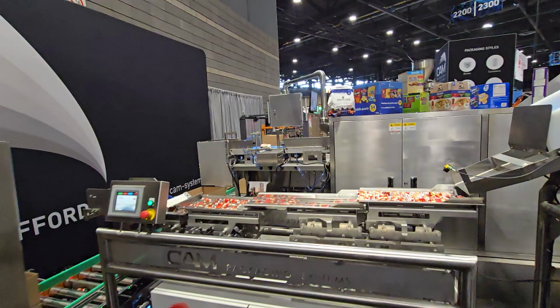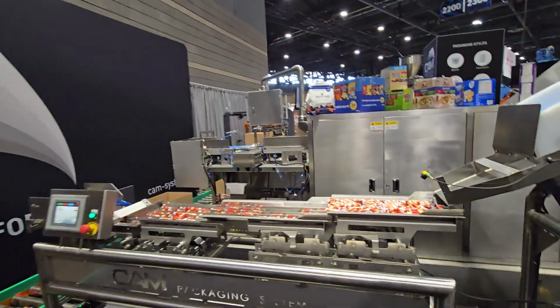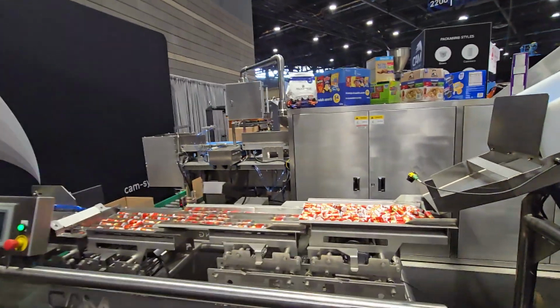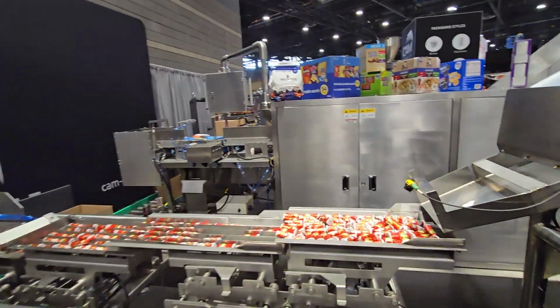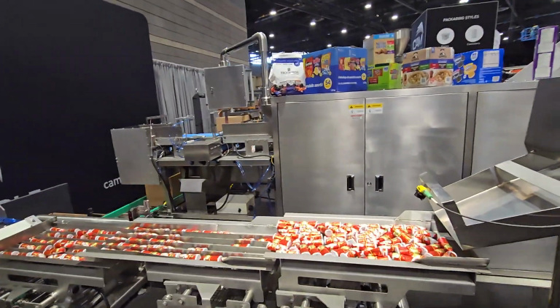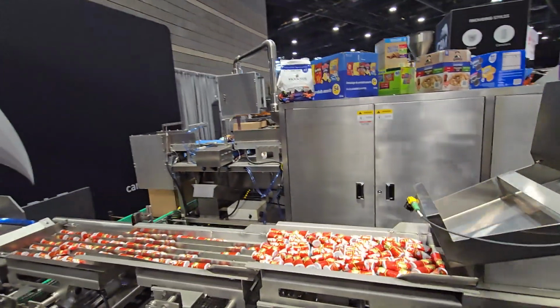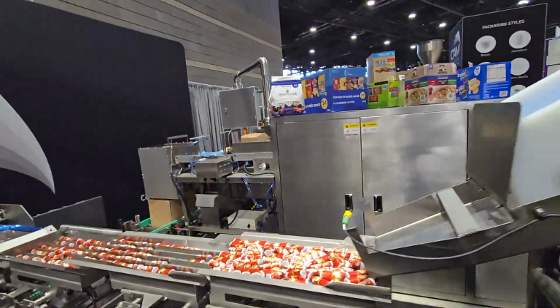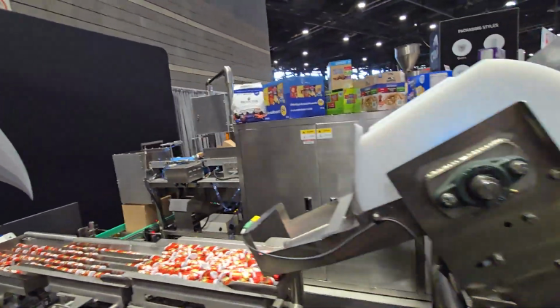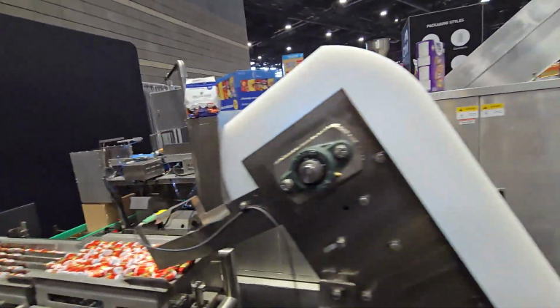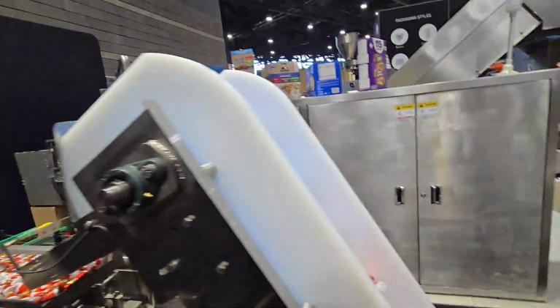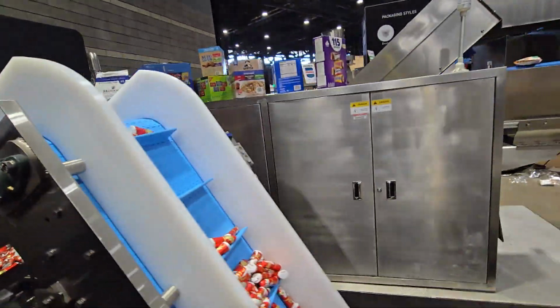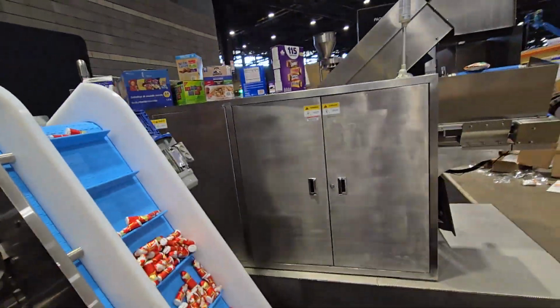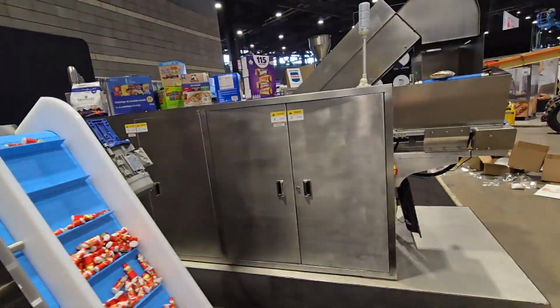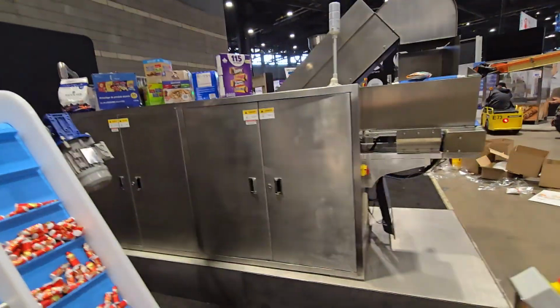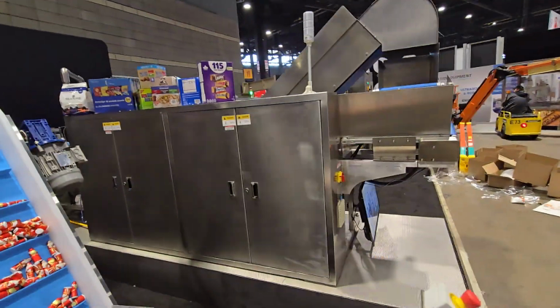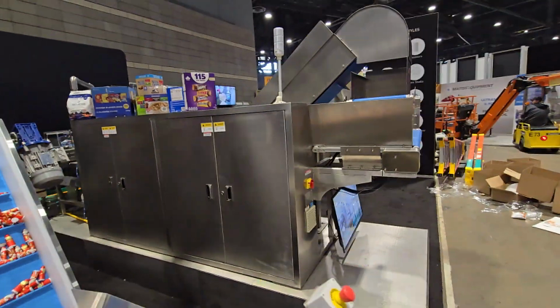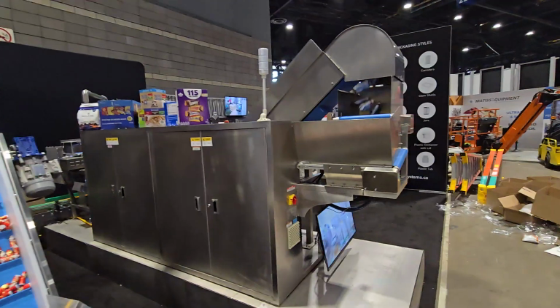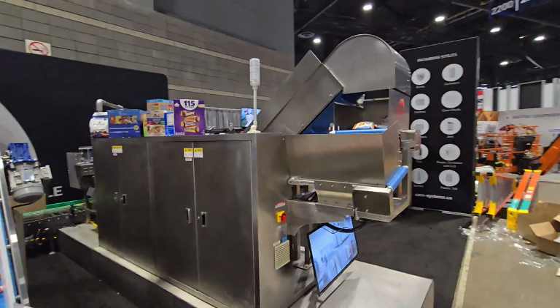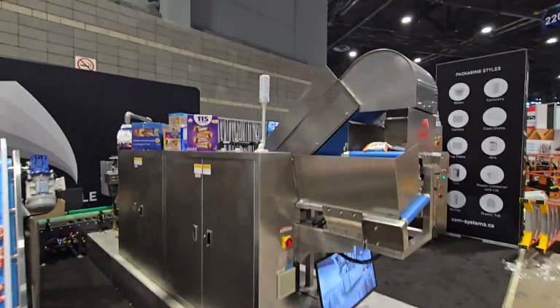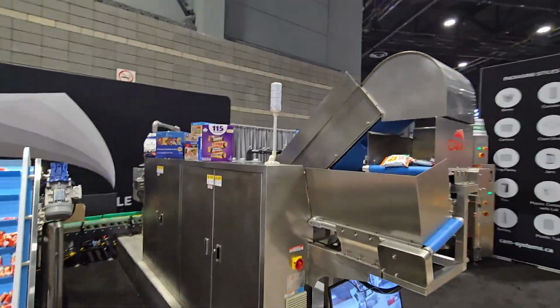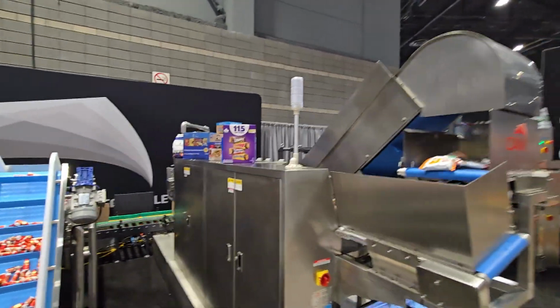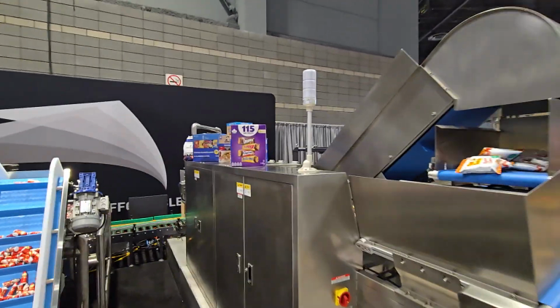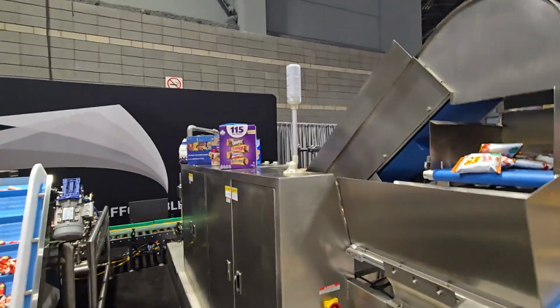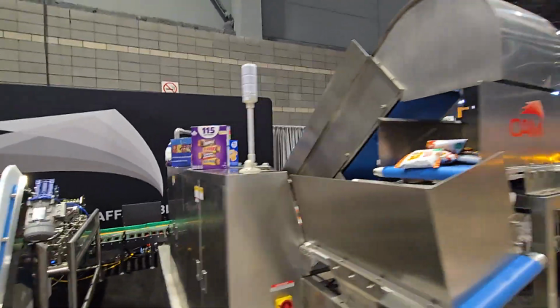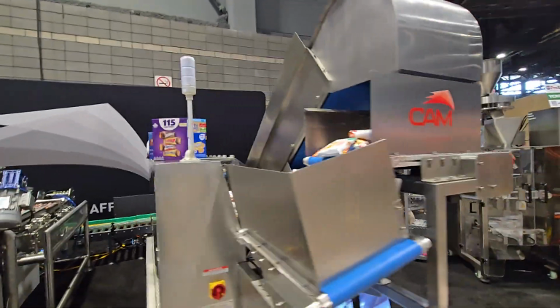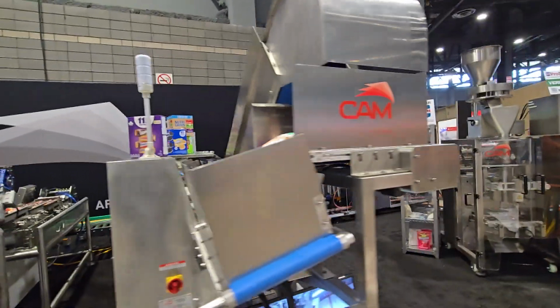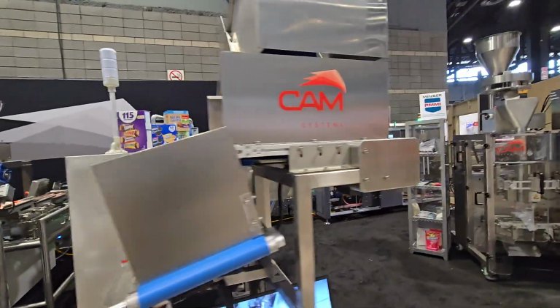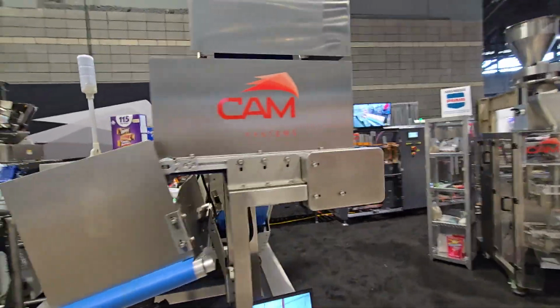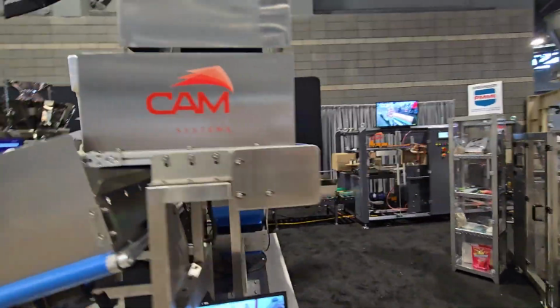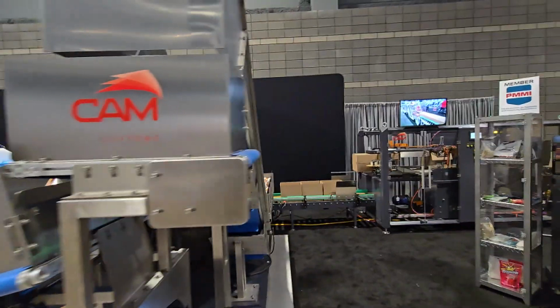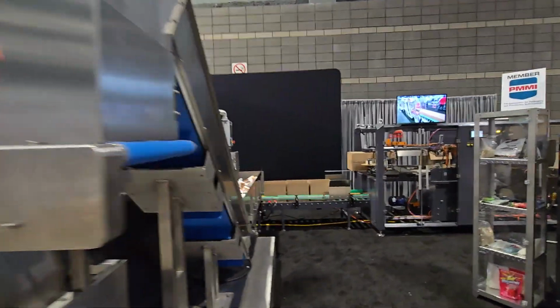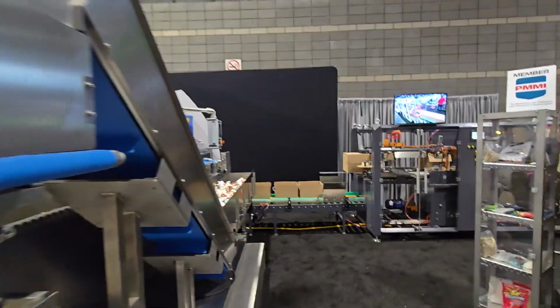So we have got multiple singulator layers available, multiple counting solutions available. So whatever multi-pack or variety pack you are putting together, we can automate it.